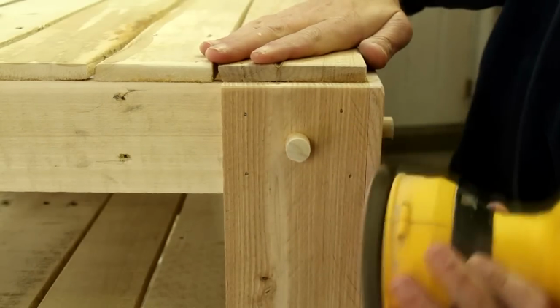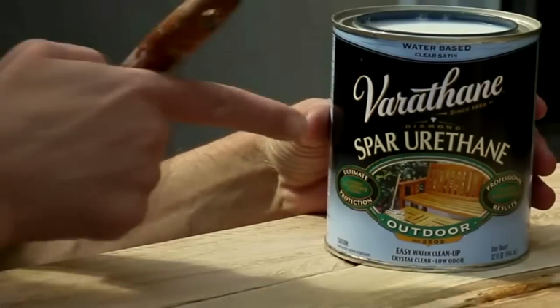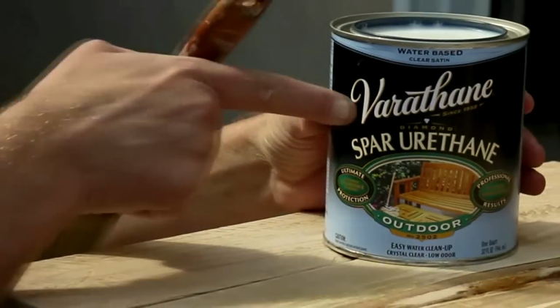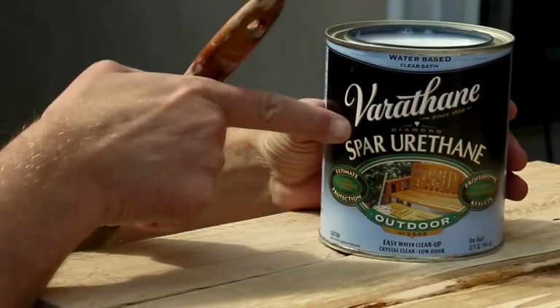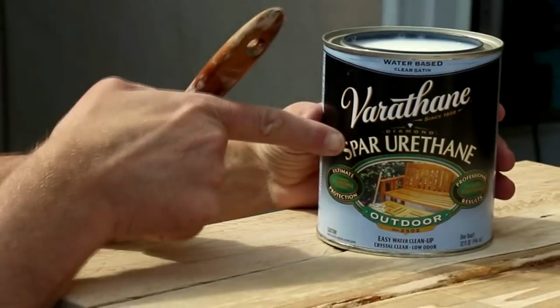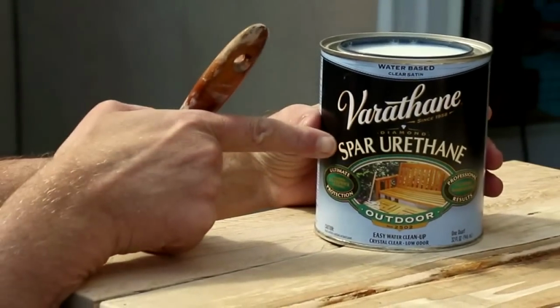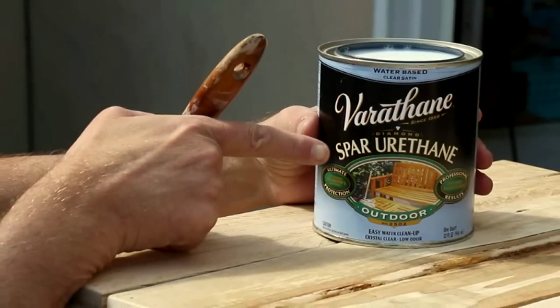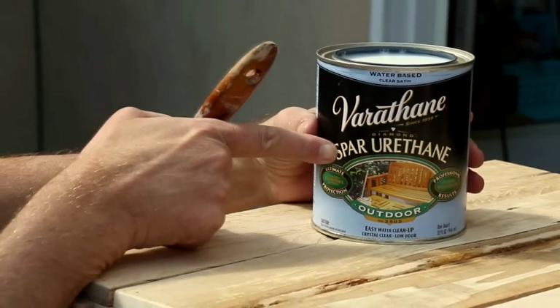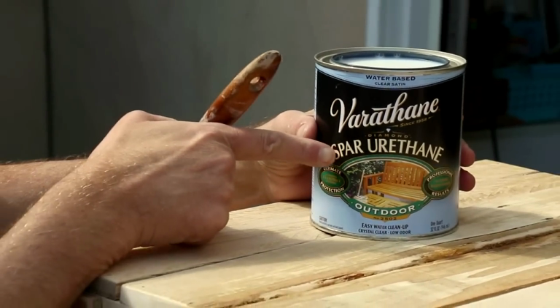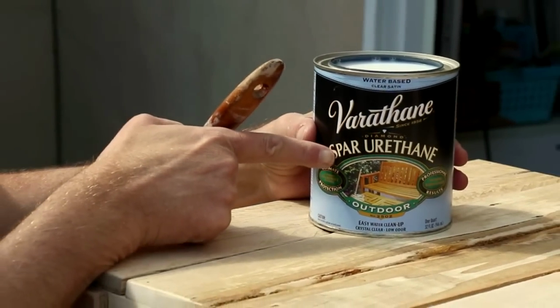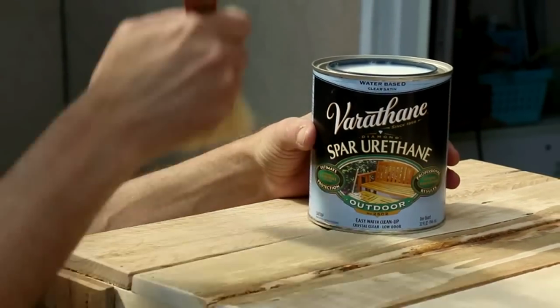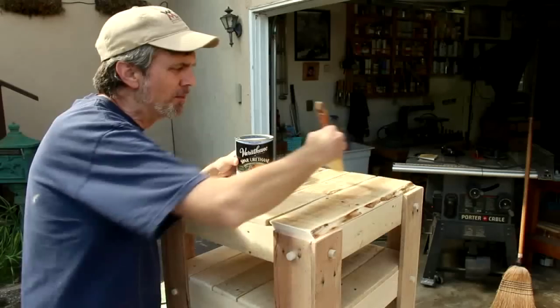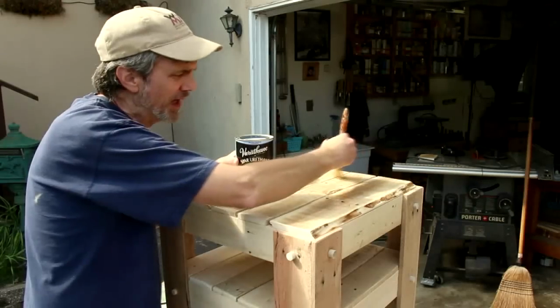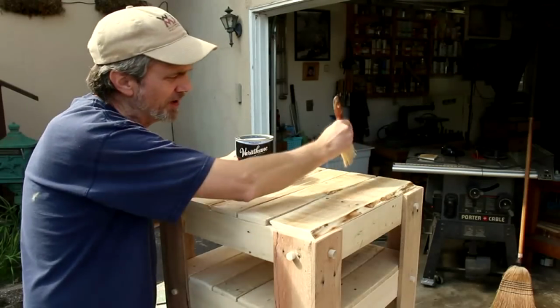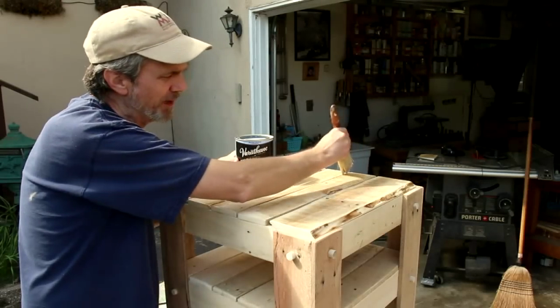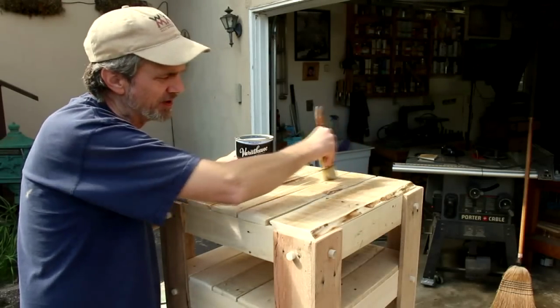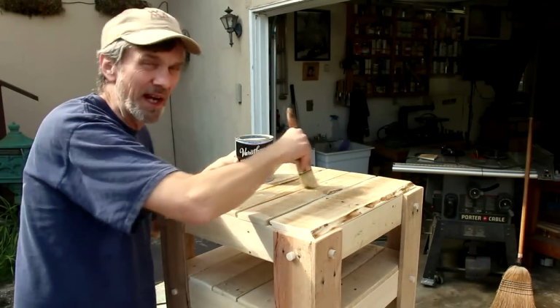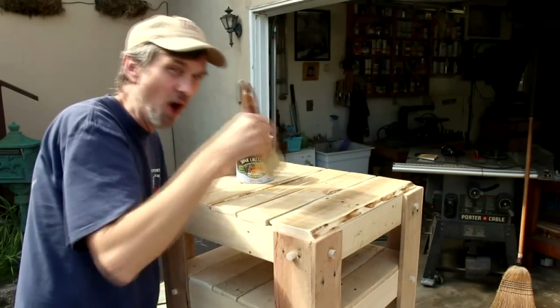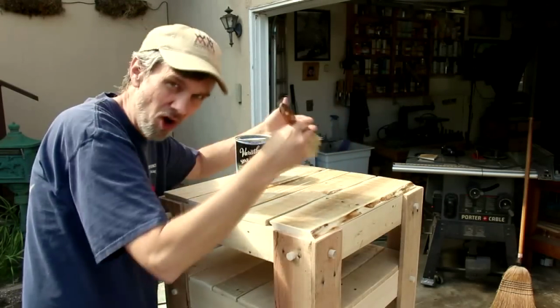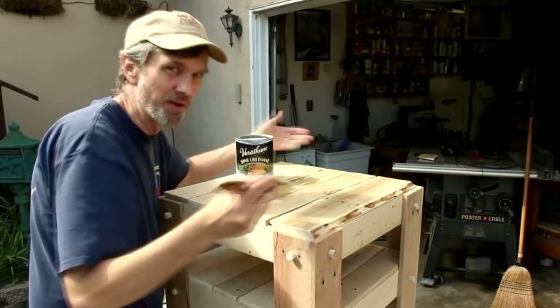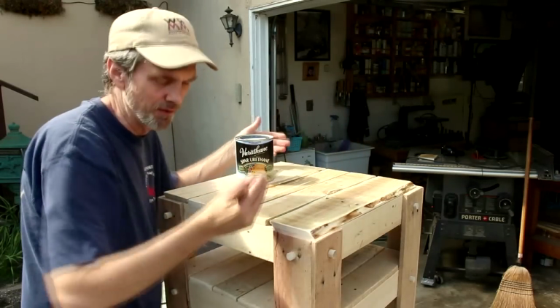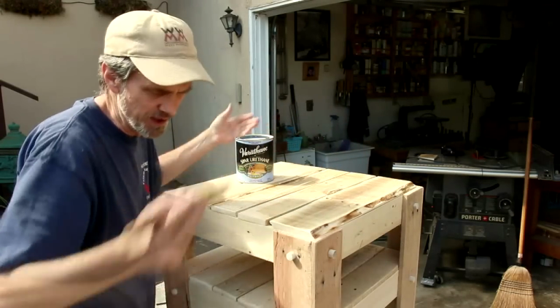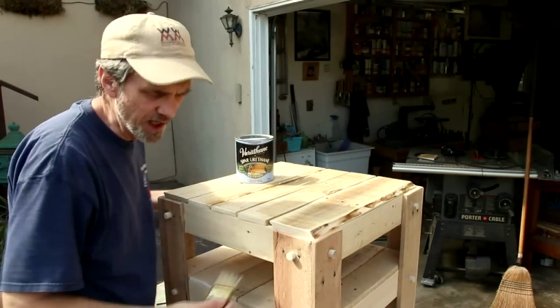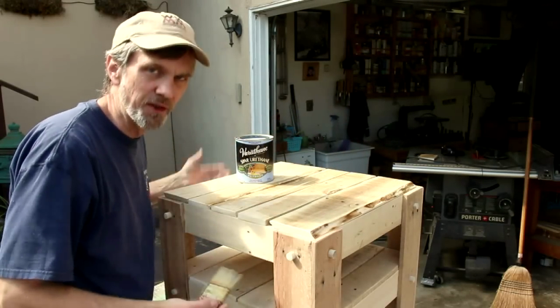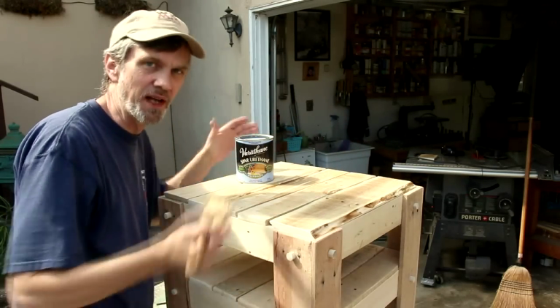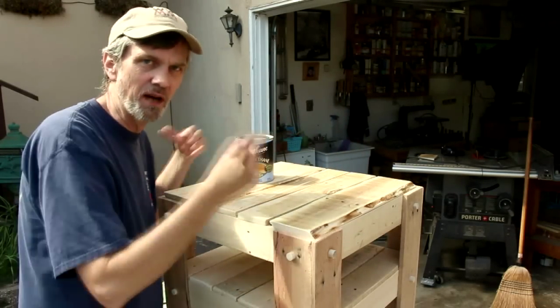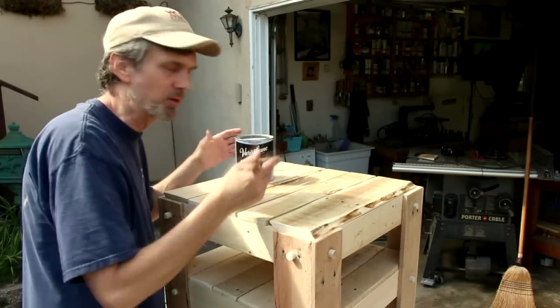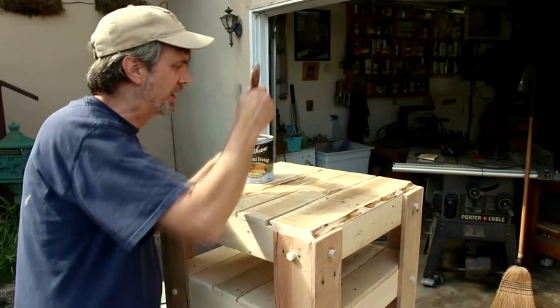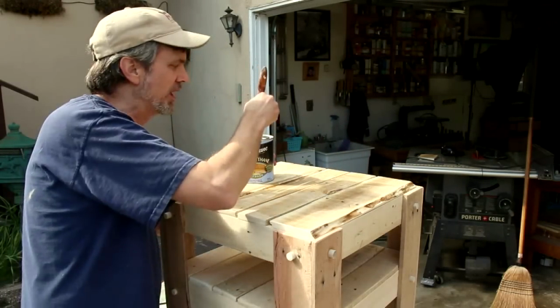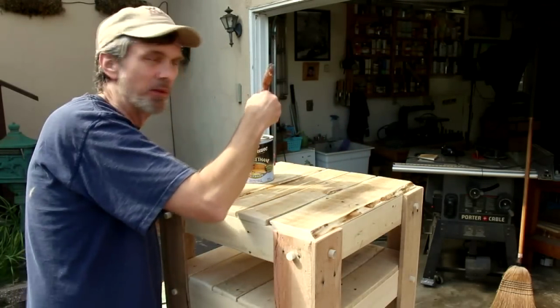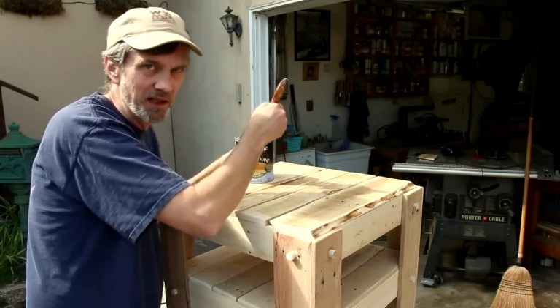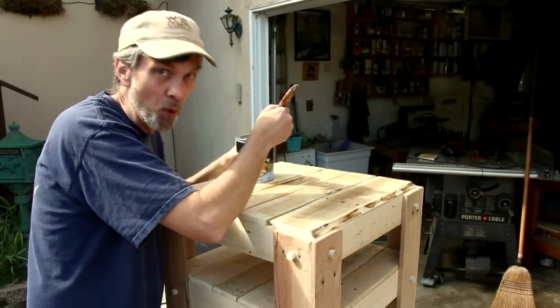I'm going to finish this with a few coats of Spar Urethane. Mostly I want to just make sure that I get all of the surfaces — even the undersides — covered with this to protect it from water.